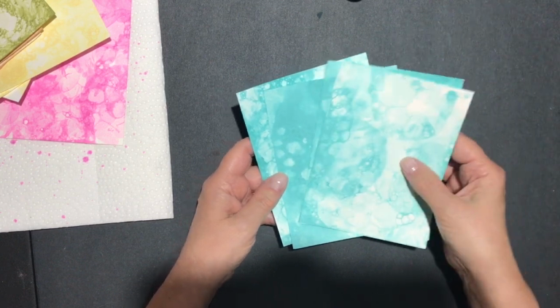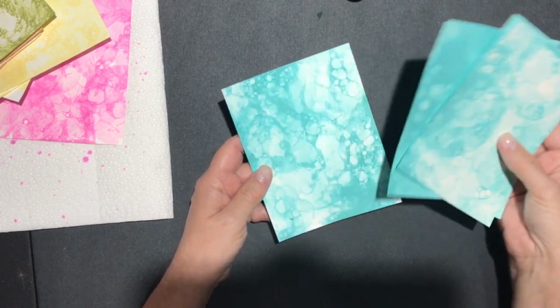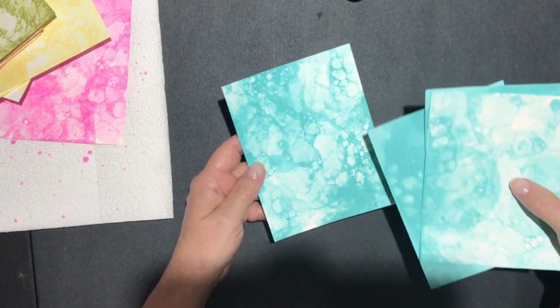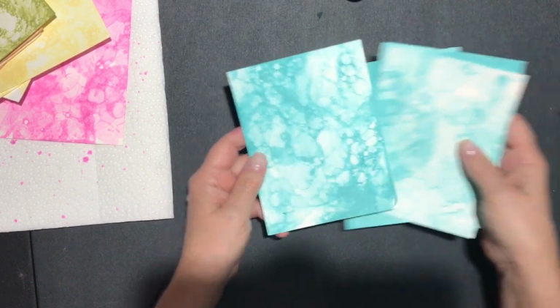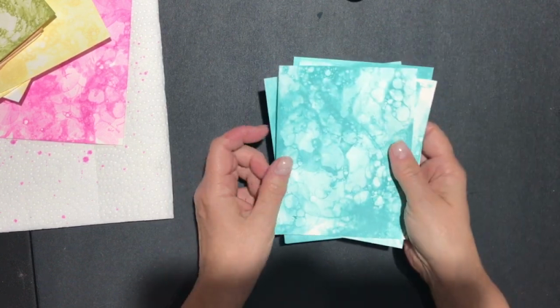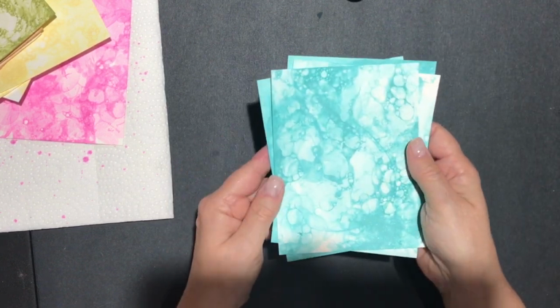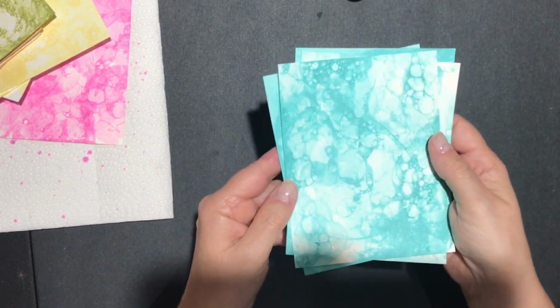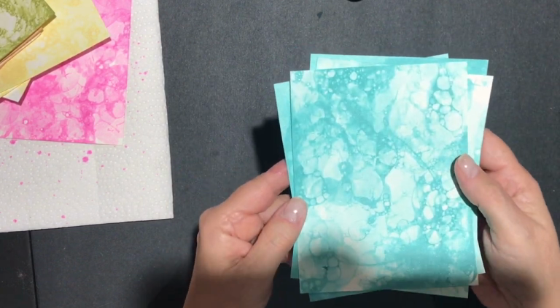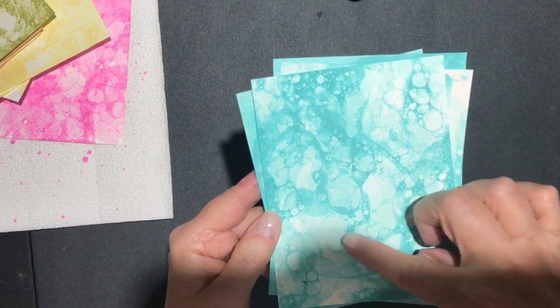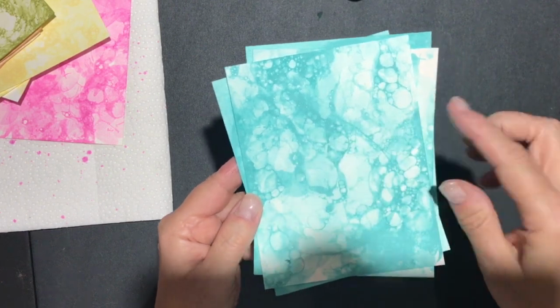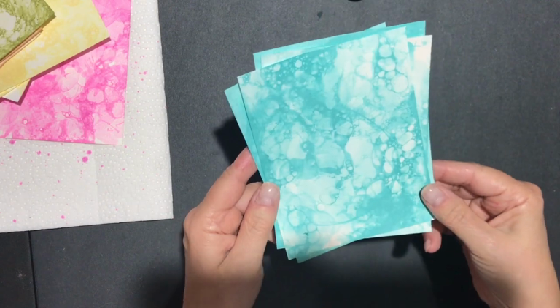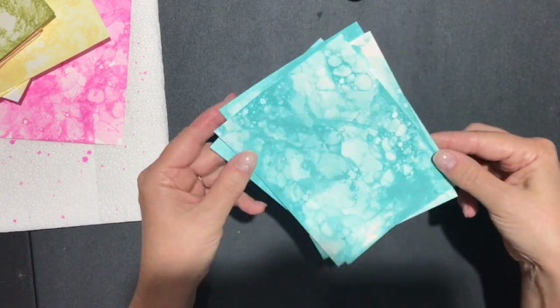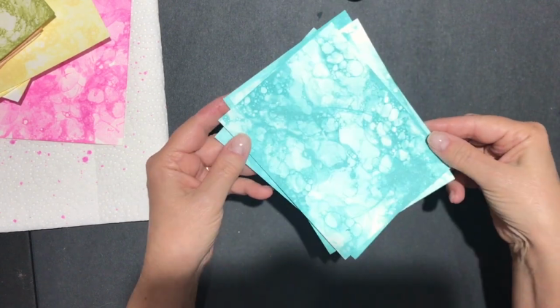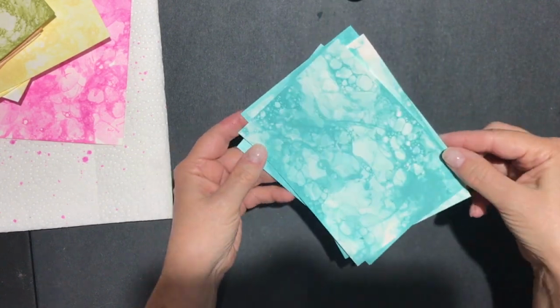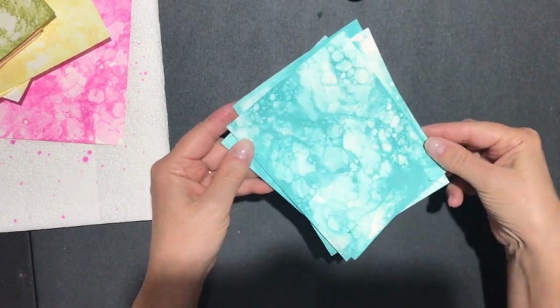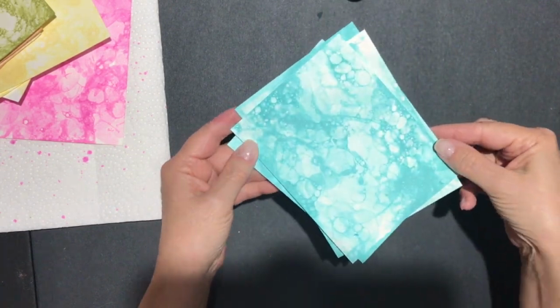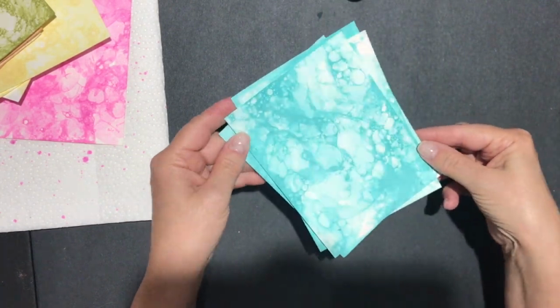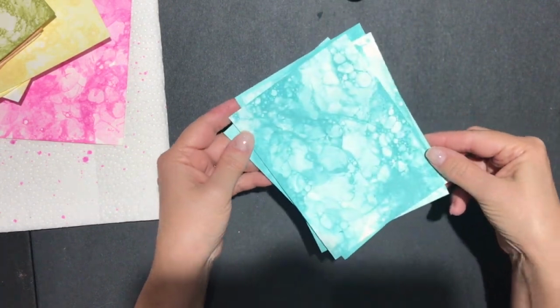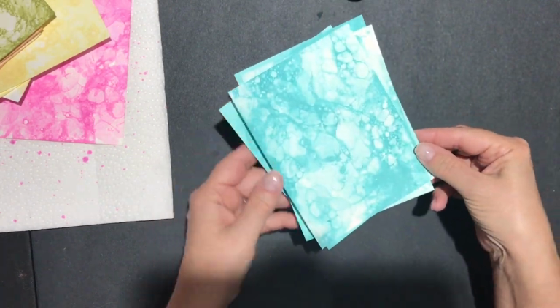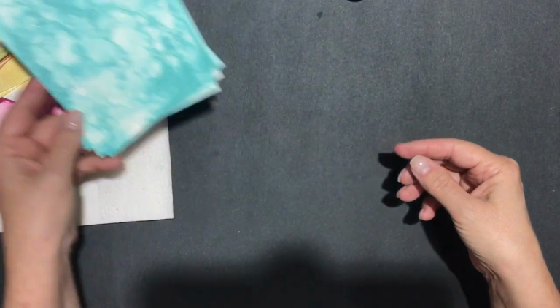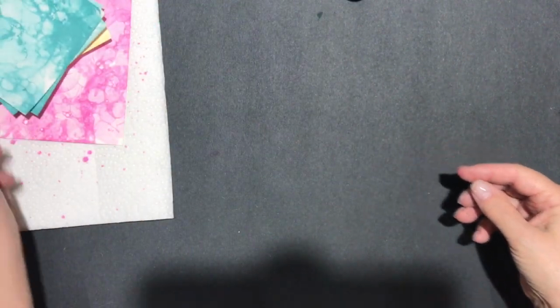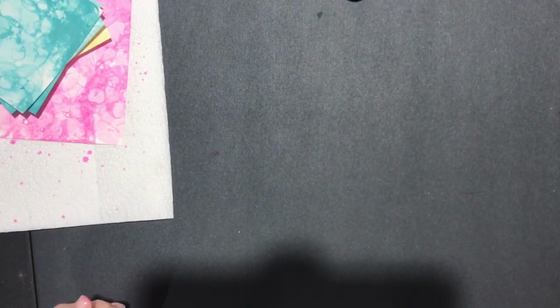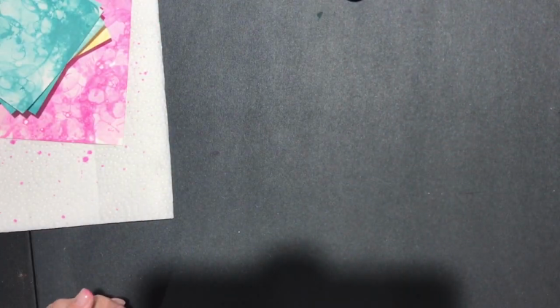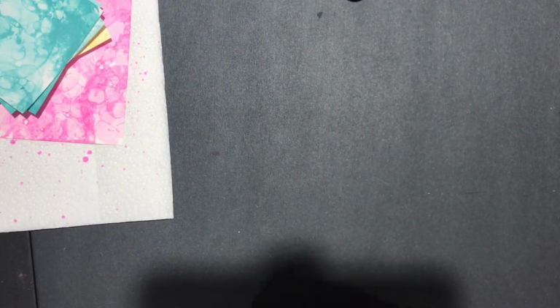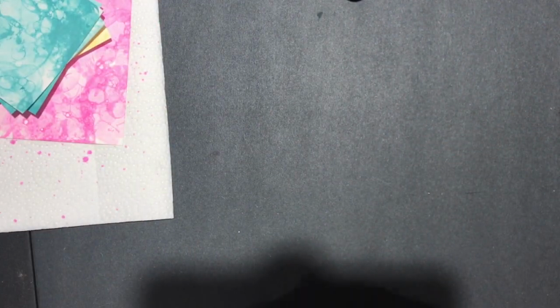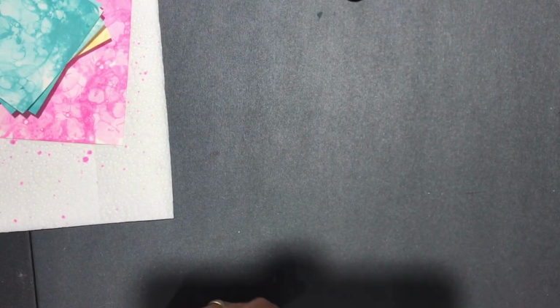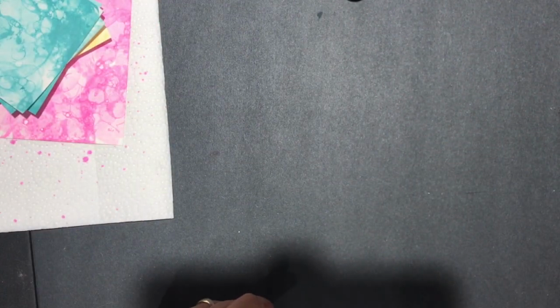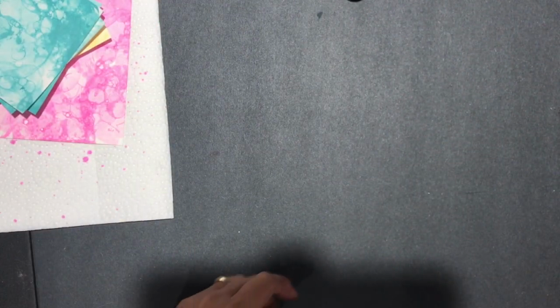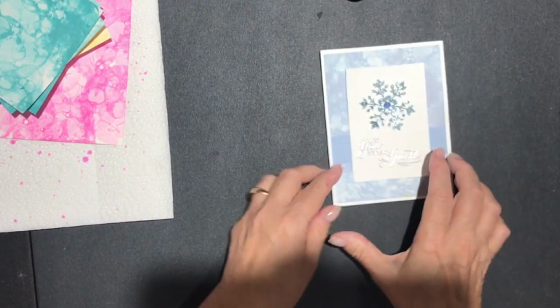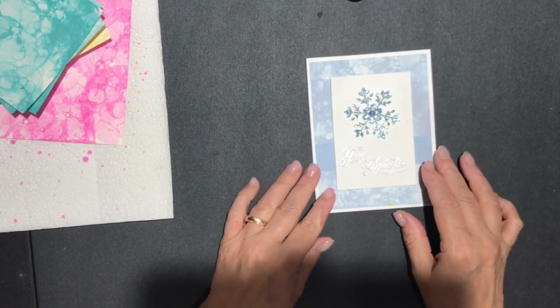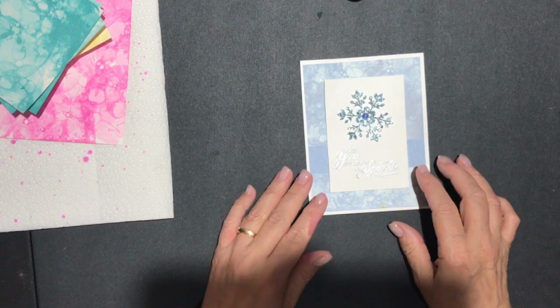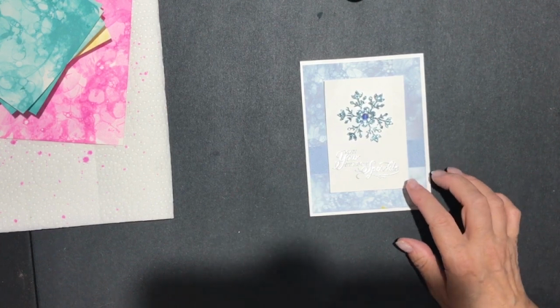And then lastly I have Bermuda Bay. I love the Bermuda Bay — how gorgeous this is! I don't think you can see the sparkle in this from the paper, but I'll kind of hold it so hopefully you can see it.